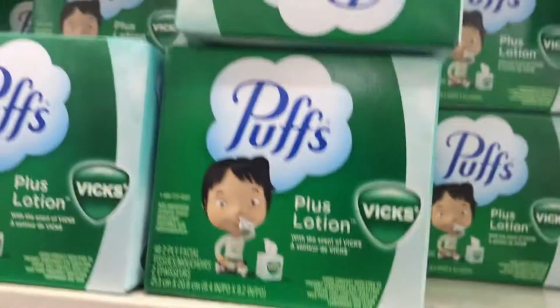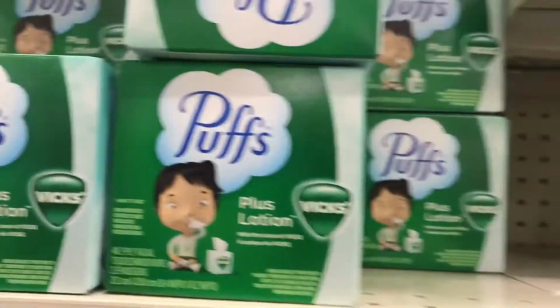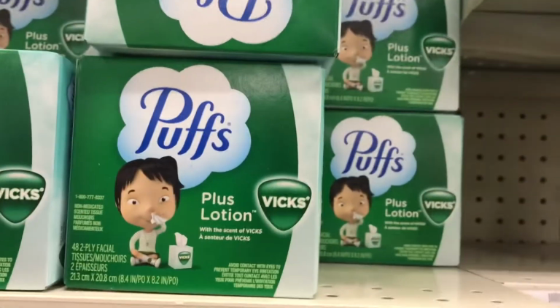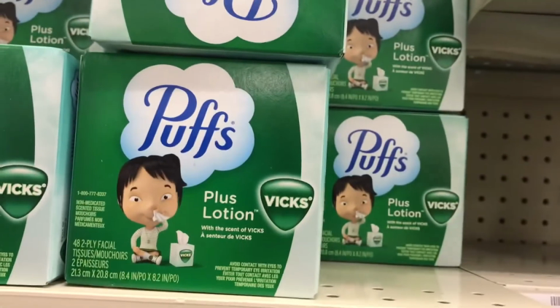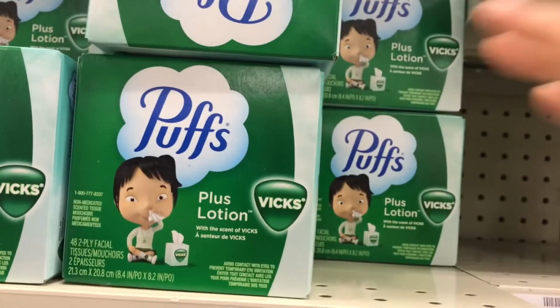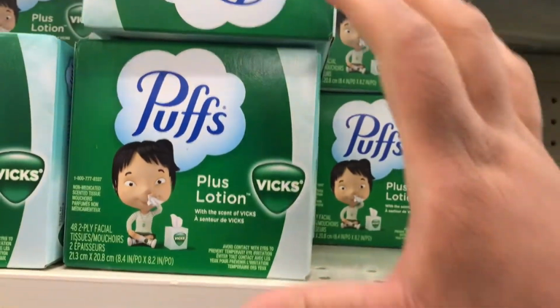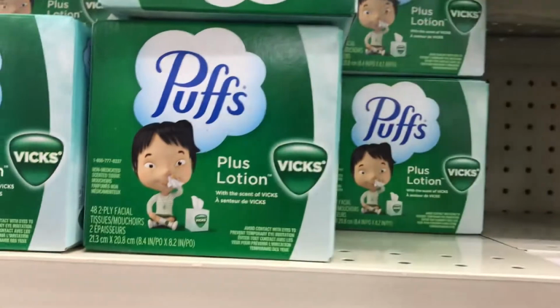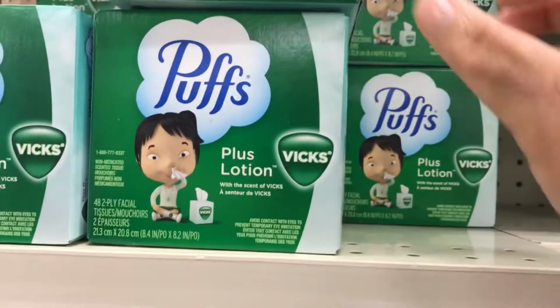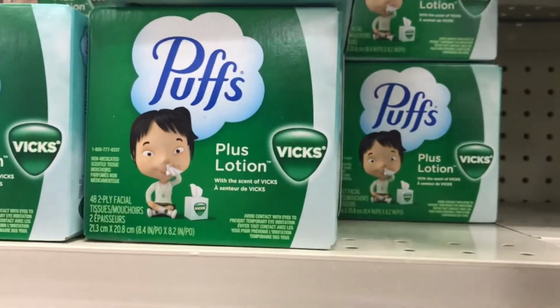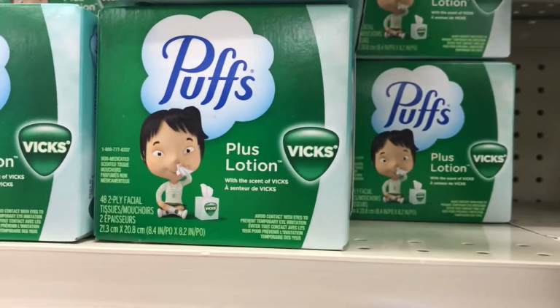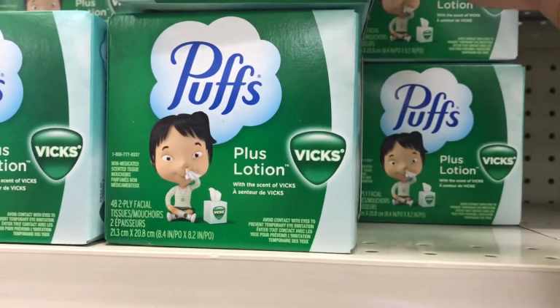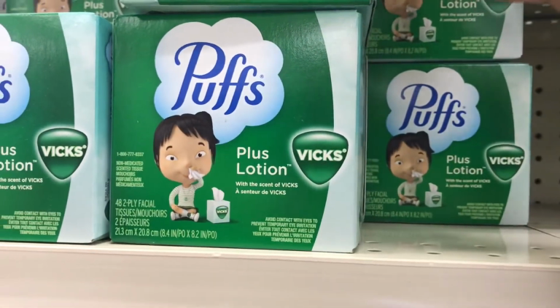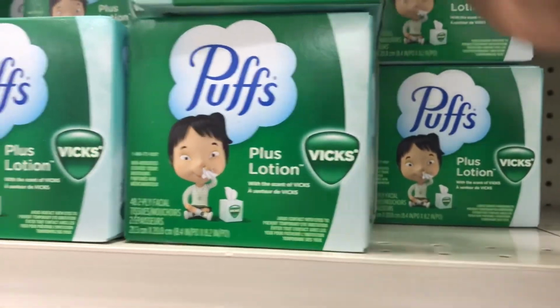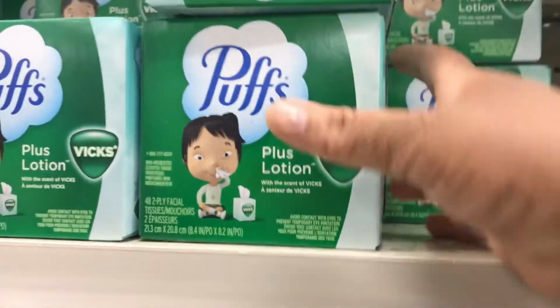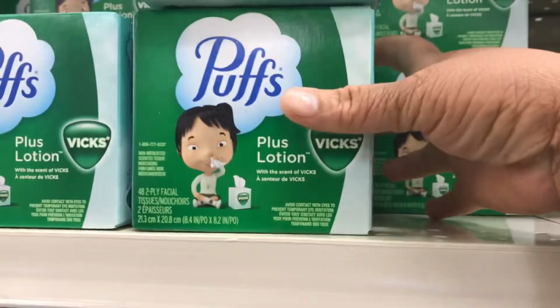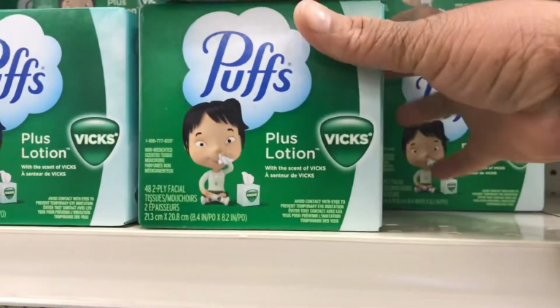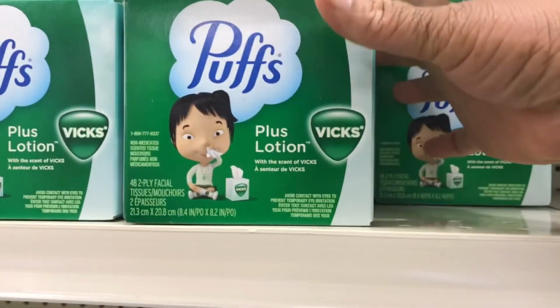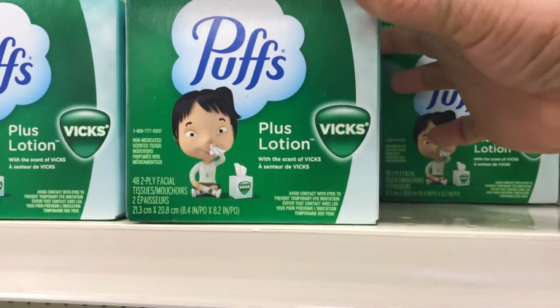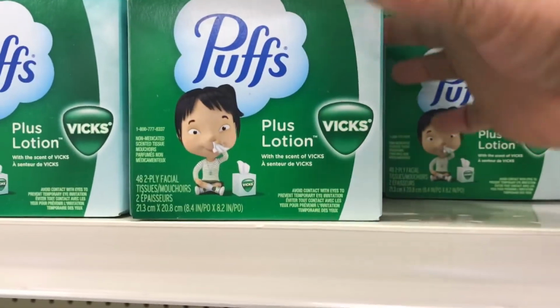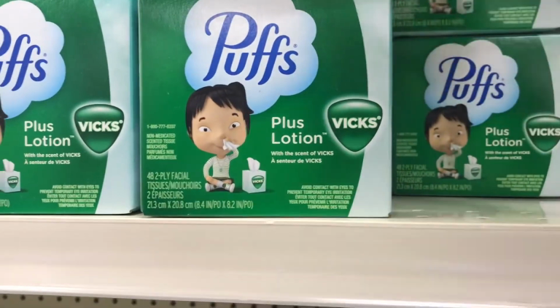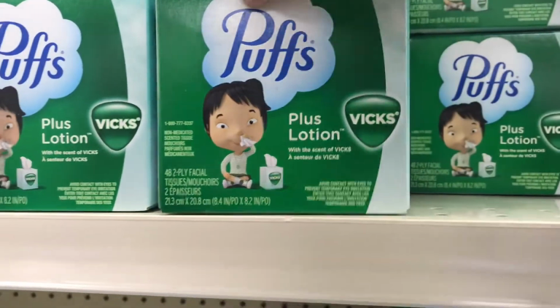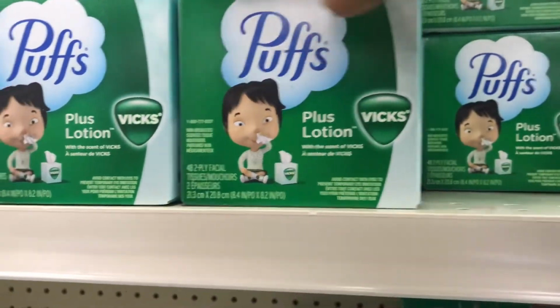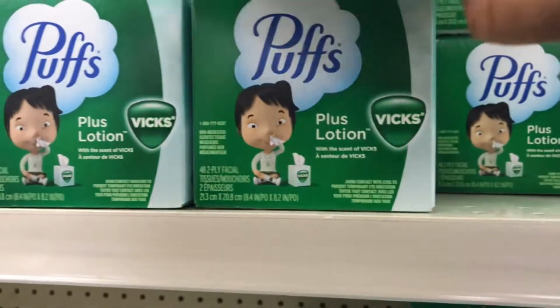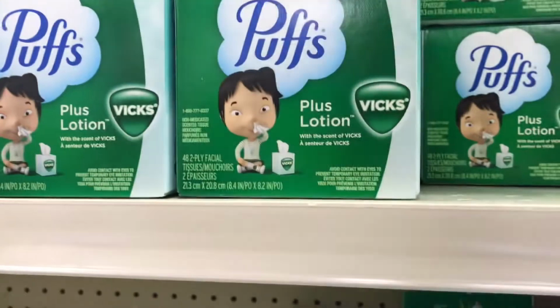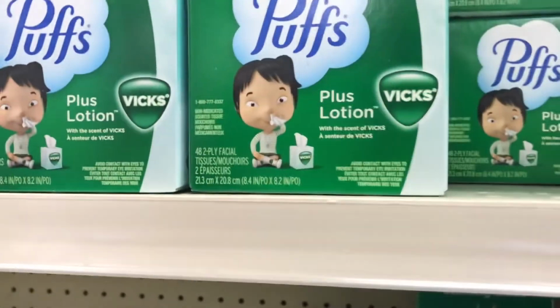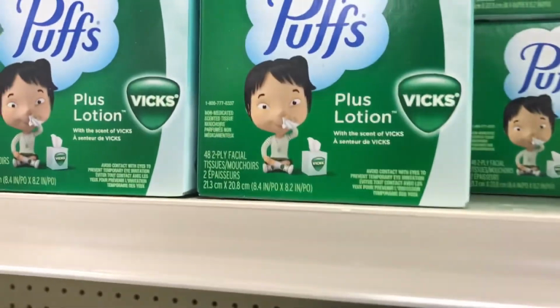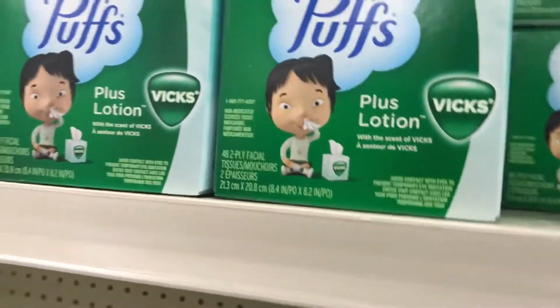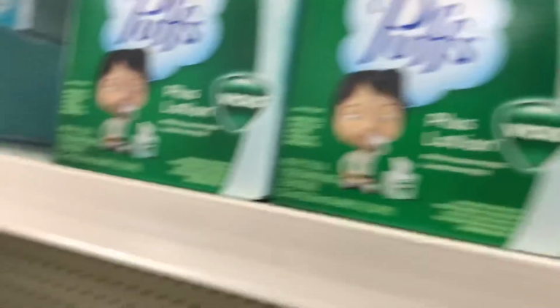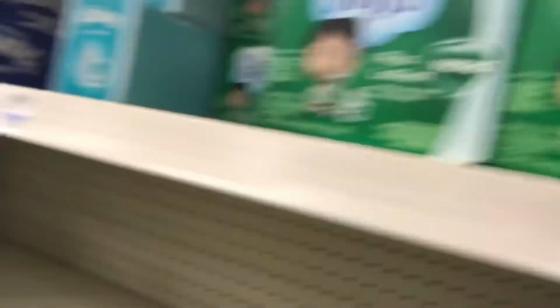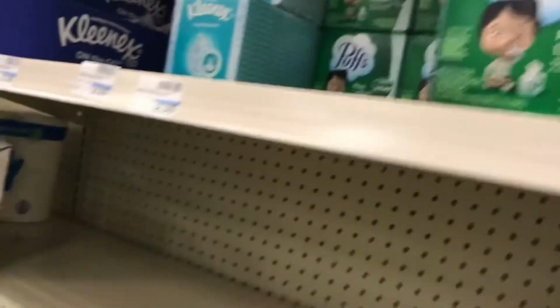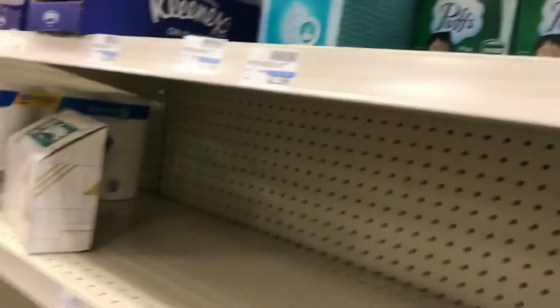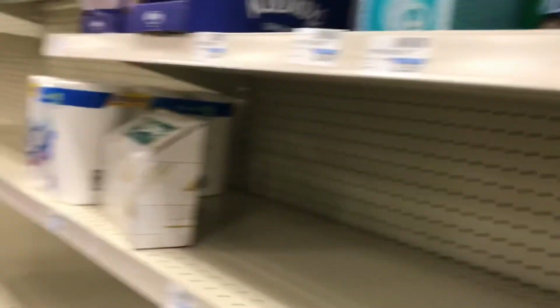These are $1.24, with $0.25 off, so they'll be $0.99. I'm getting three.